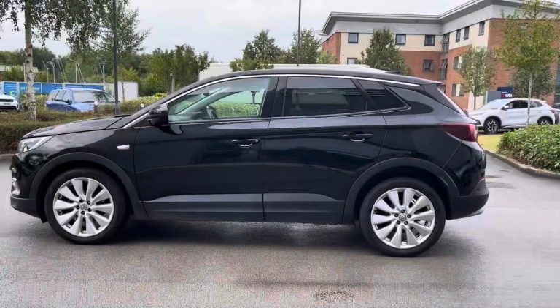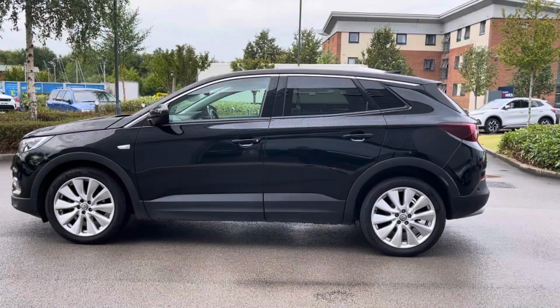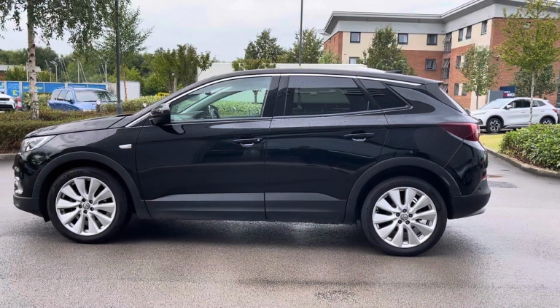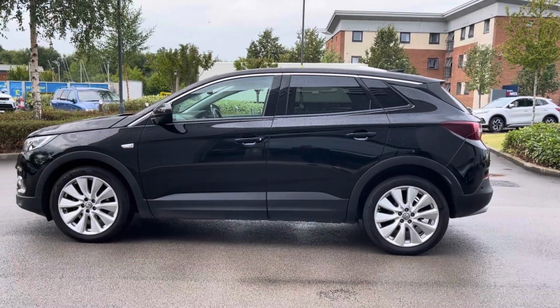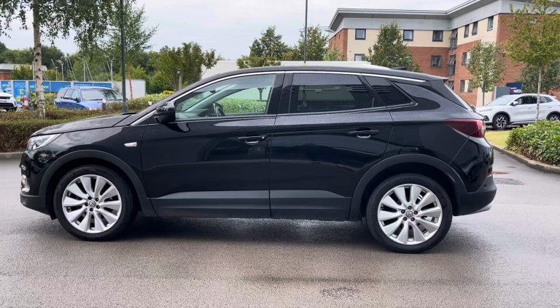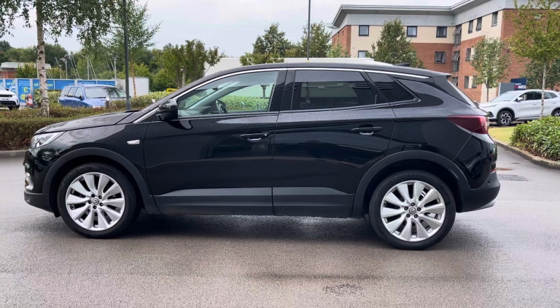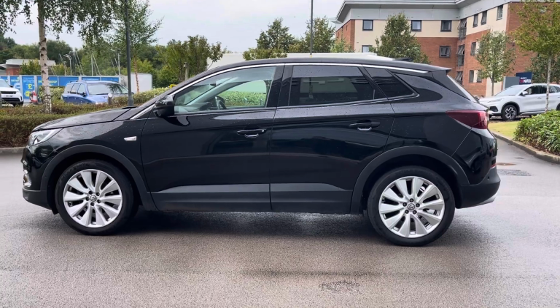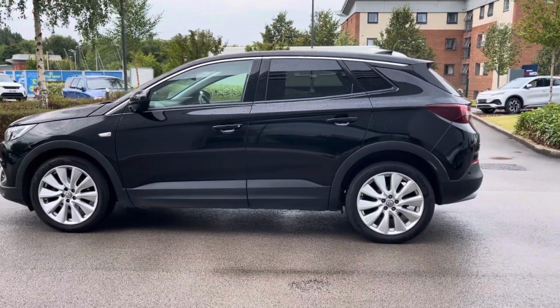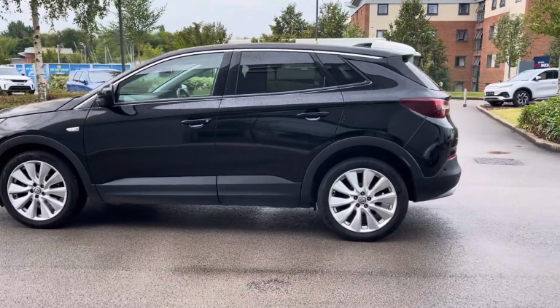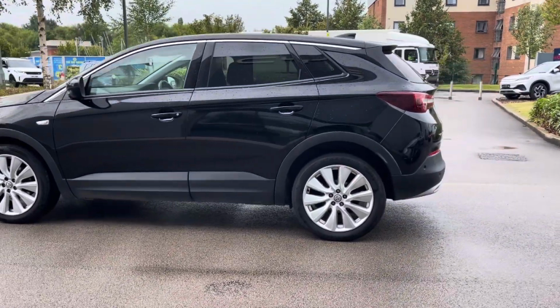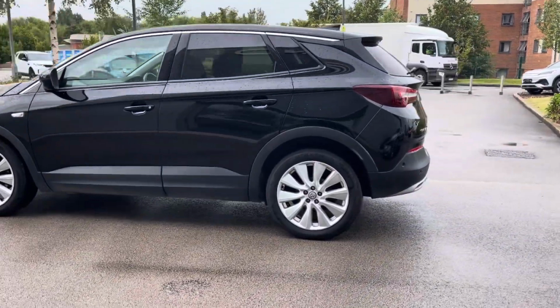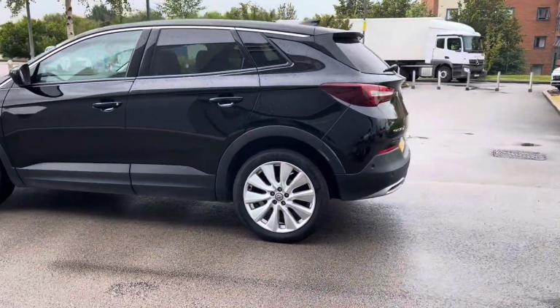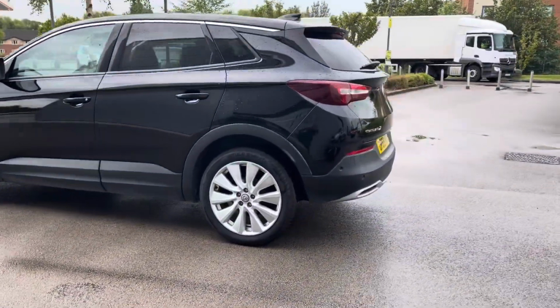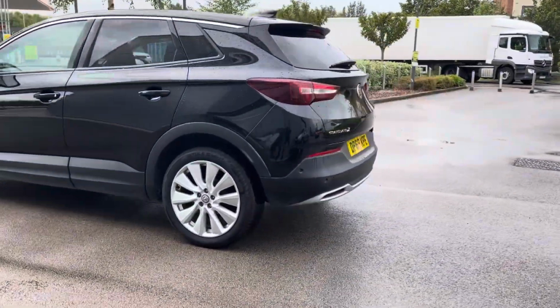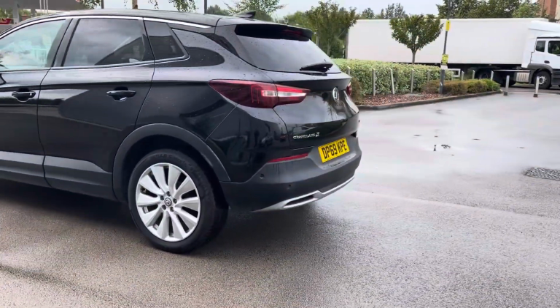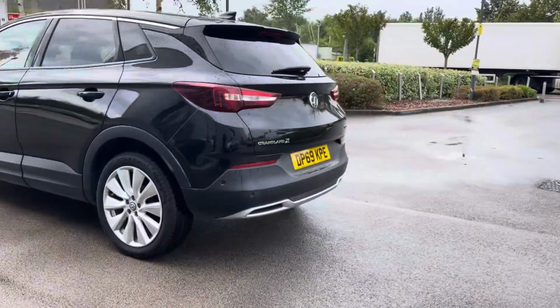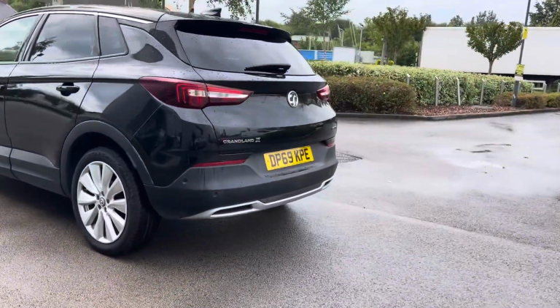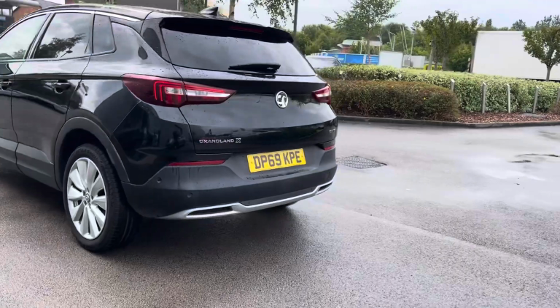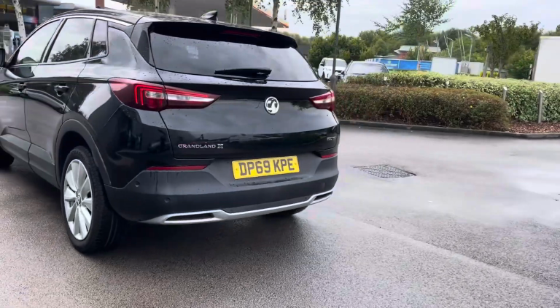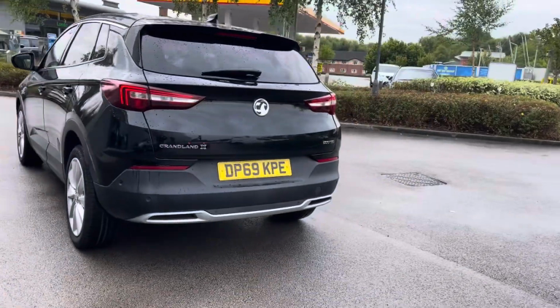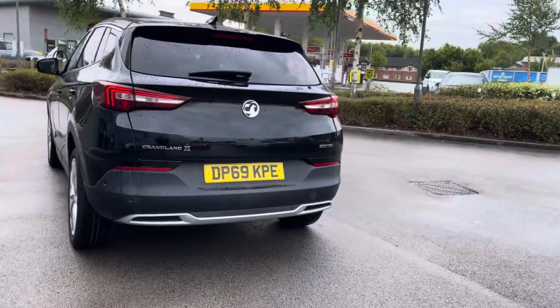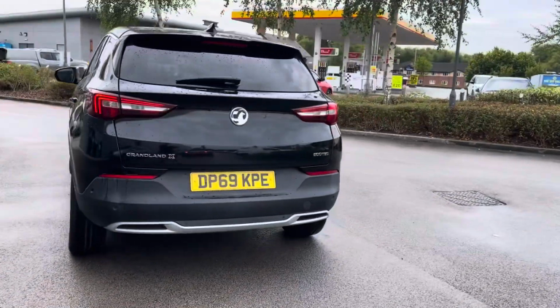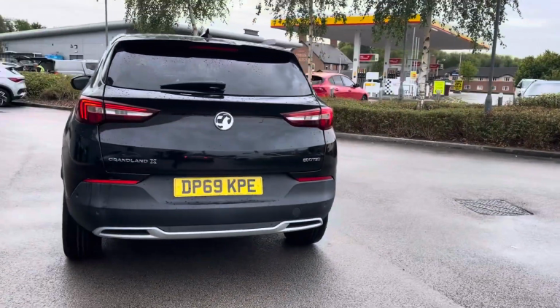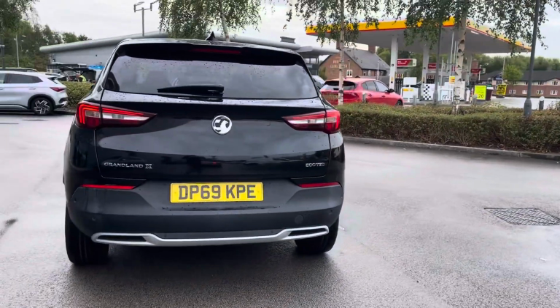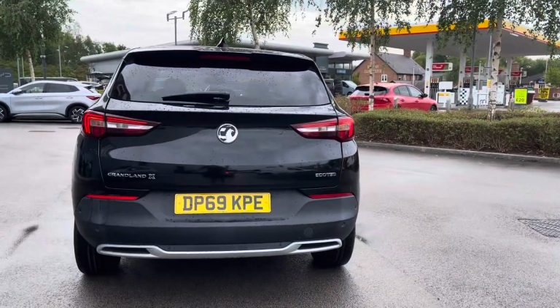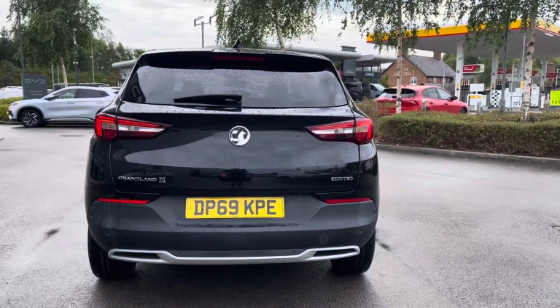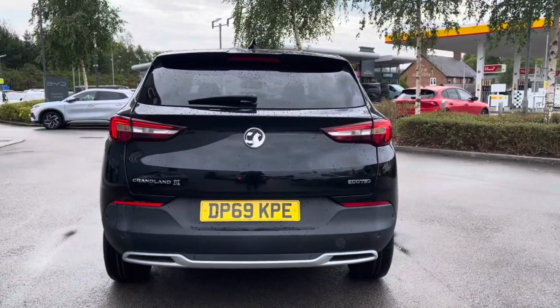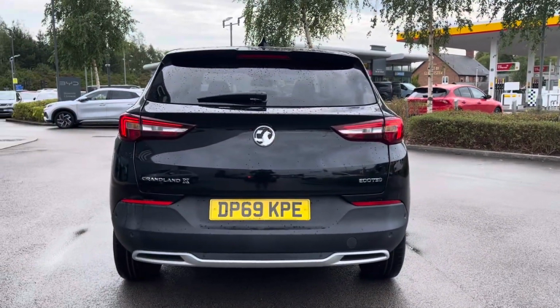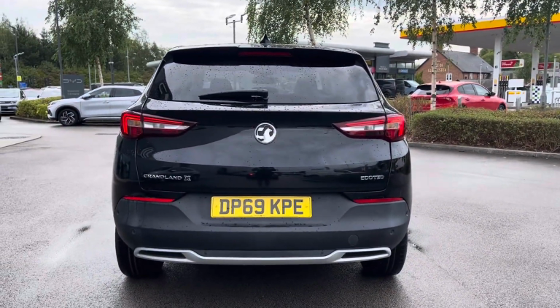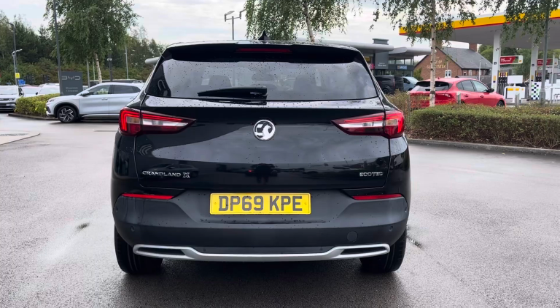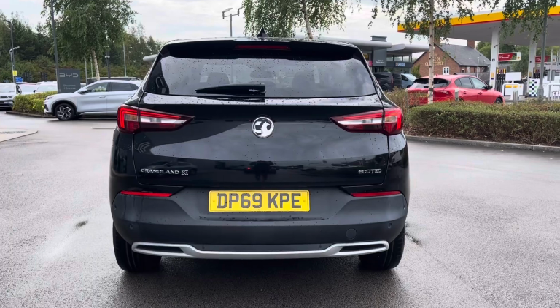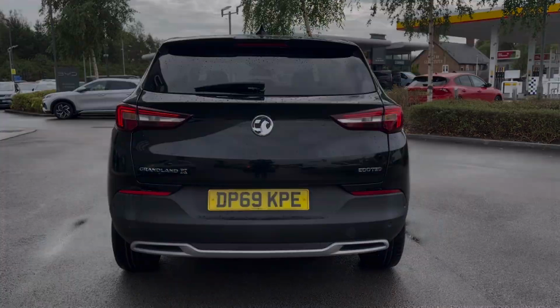This Grandland benefits from the Park and Go Pack 1, a speed sign recognition system, the winter pack, and a sight and light pack, which all work in a great combination providing you excellence in driving.